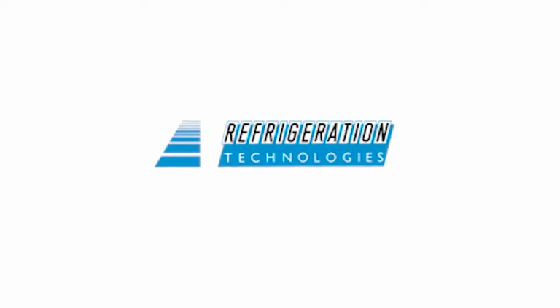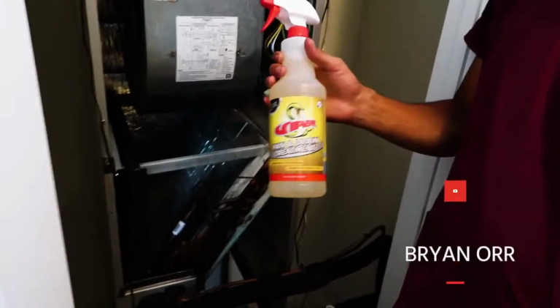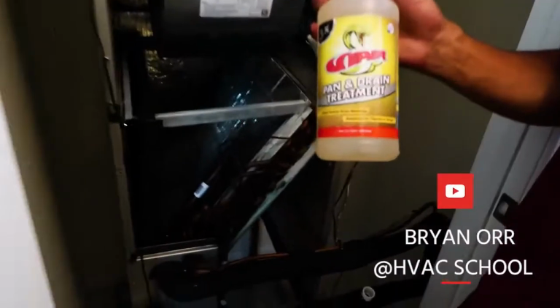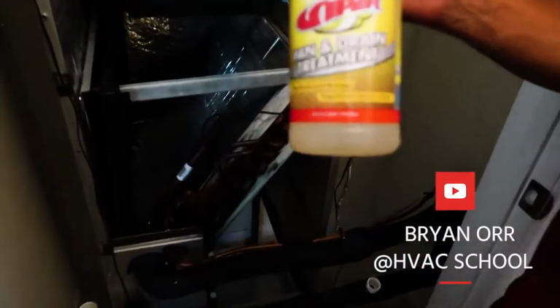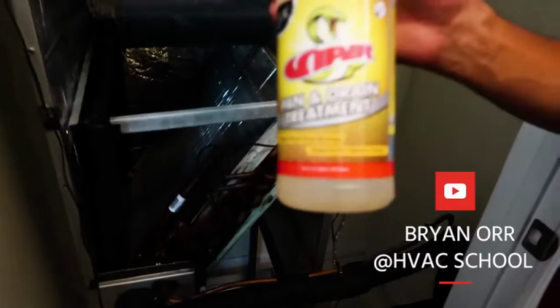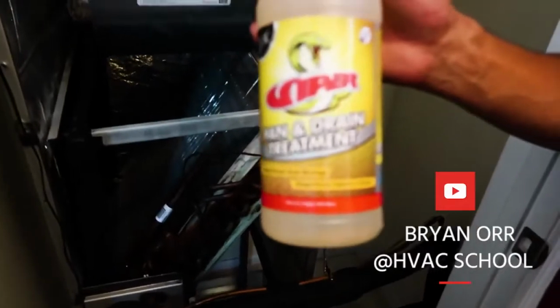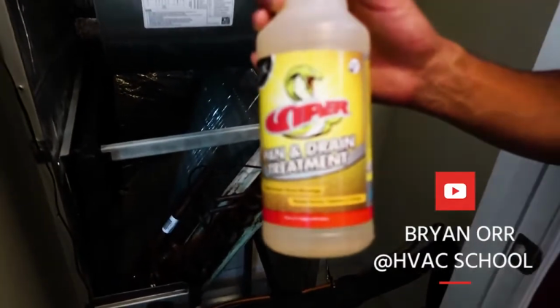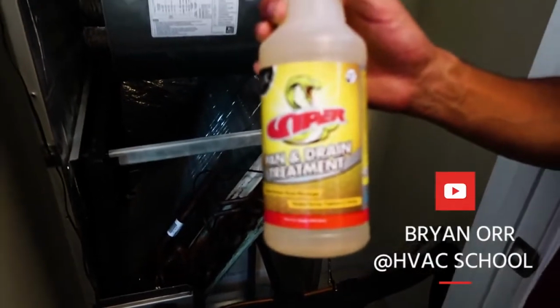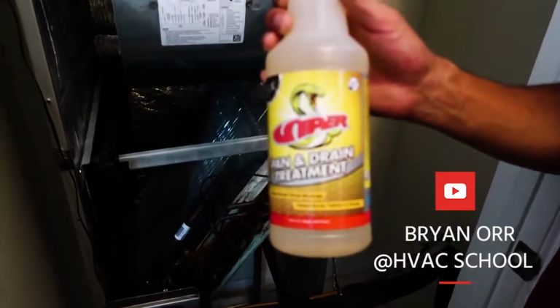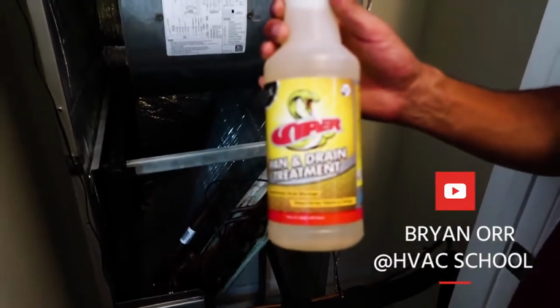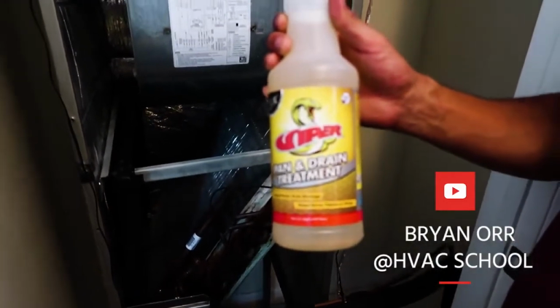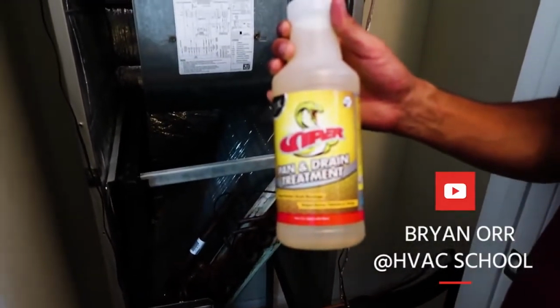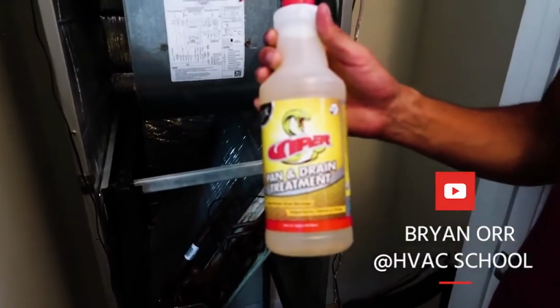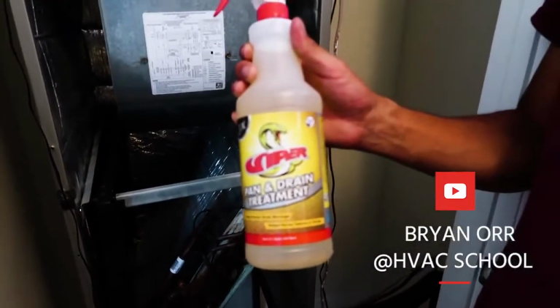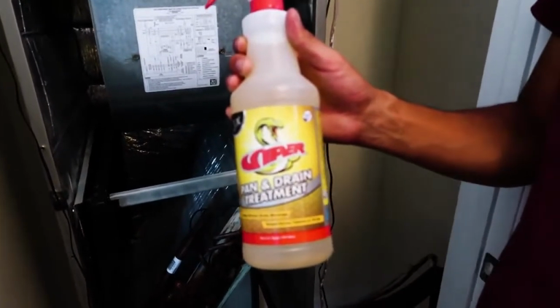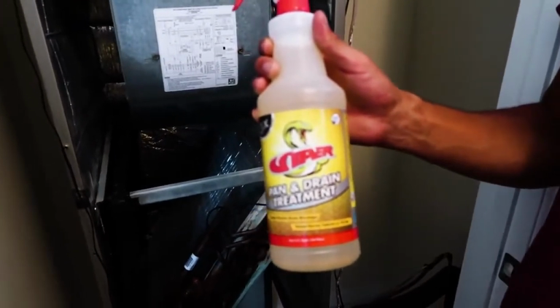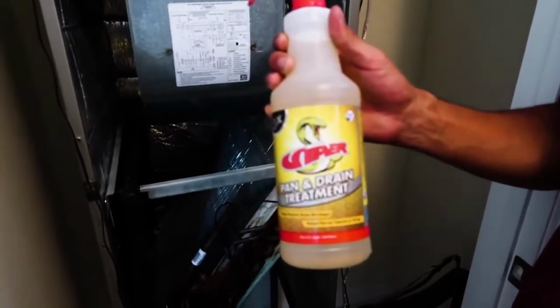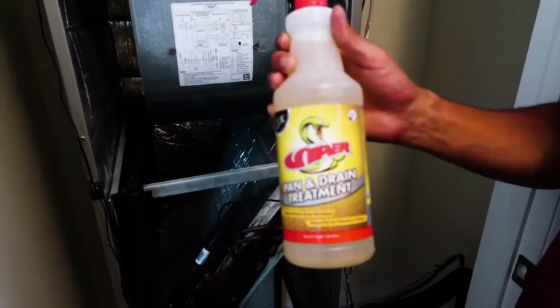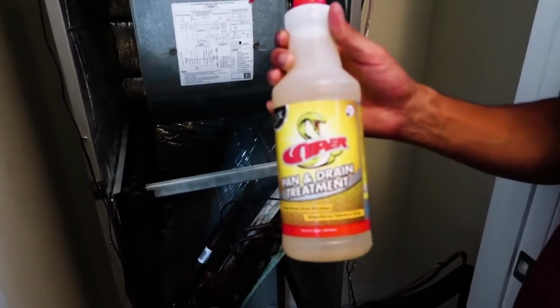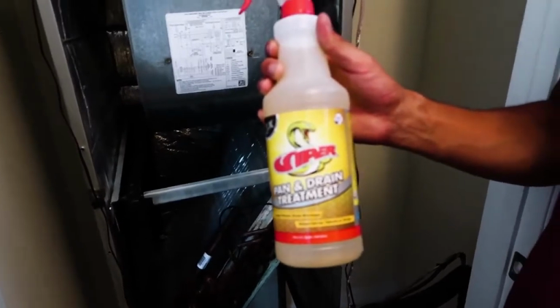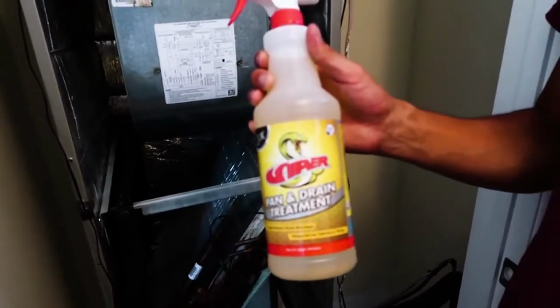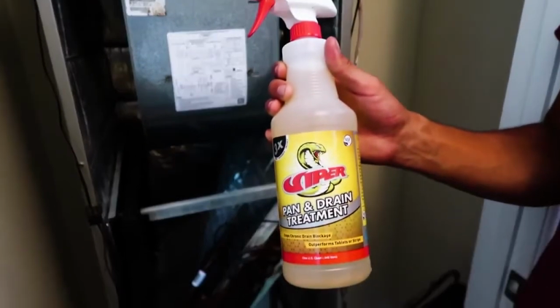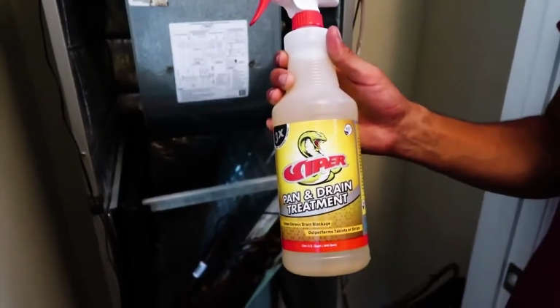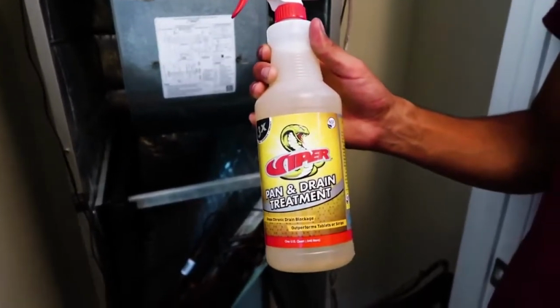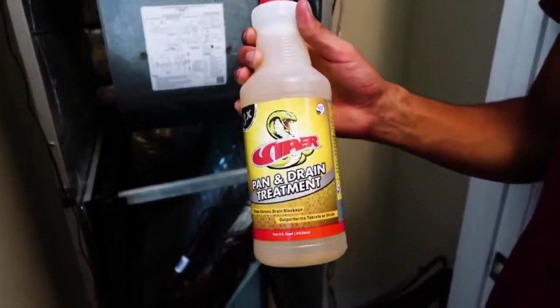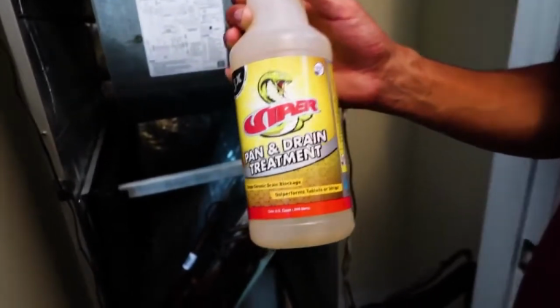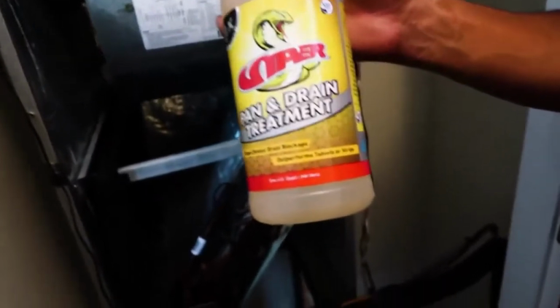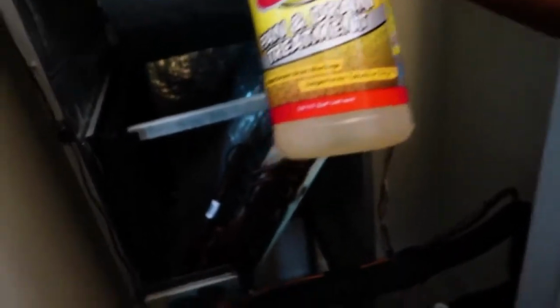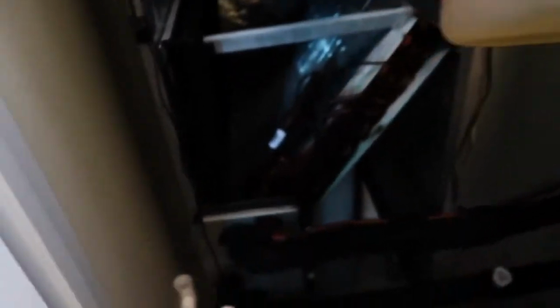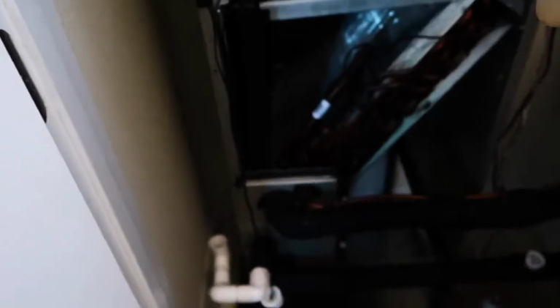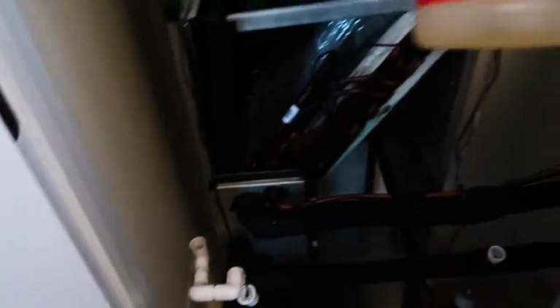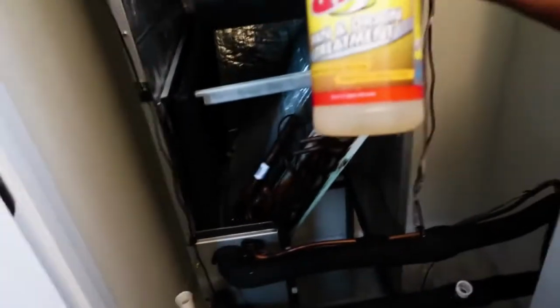We are using the Viper Pan and Drain Treatment in place of pan tabs. It's not going to get stuck and clog up the drain. It uses enzymes to help break down junk that could grow in the drain.